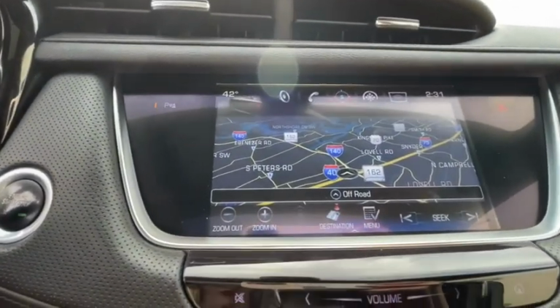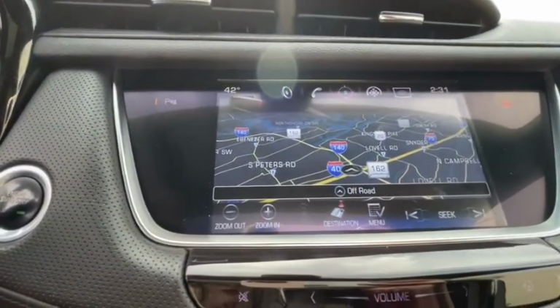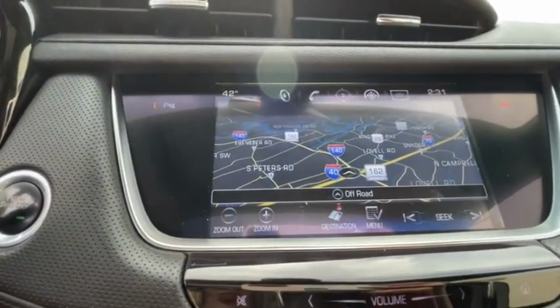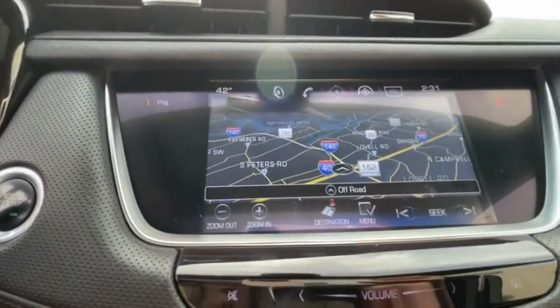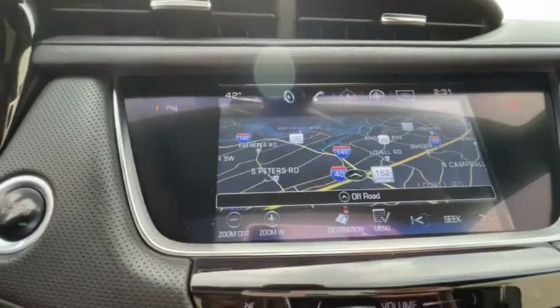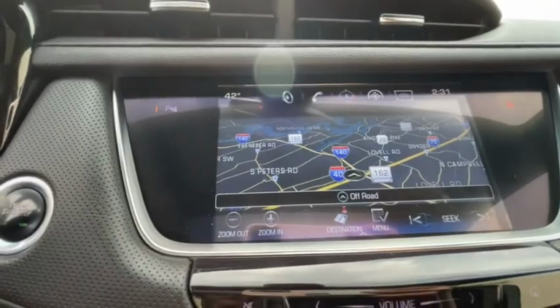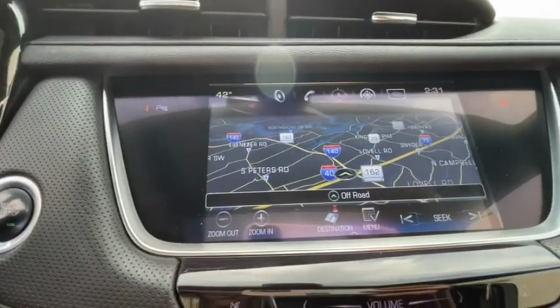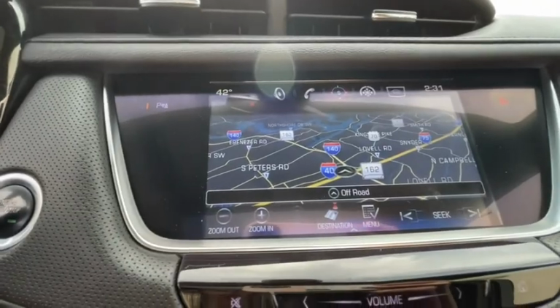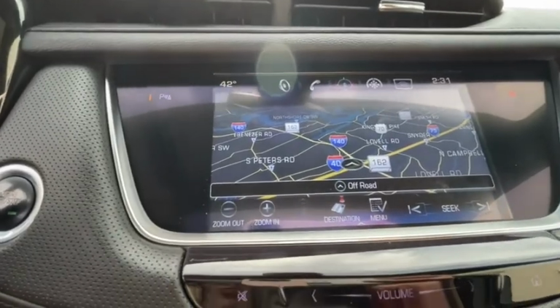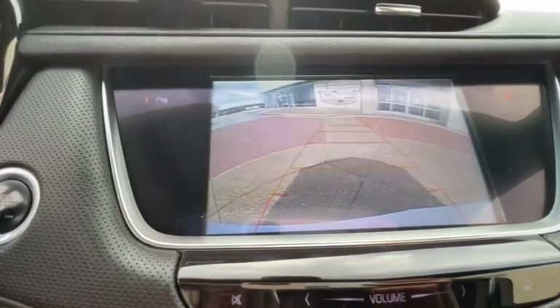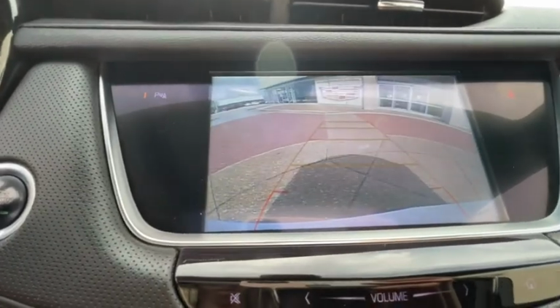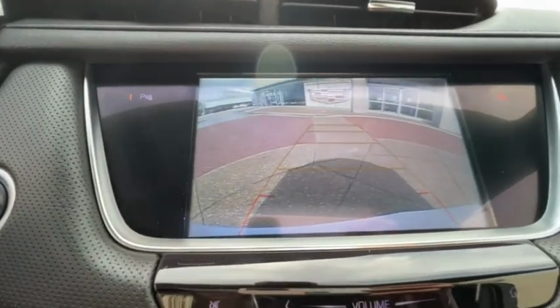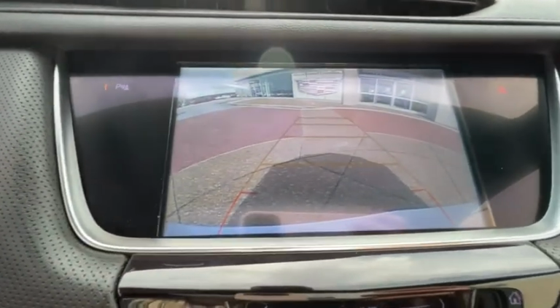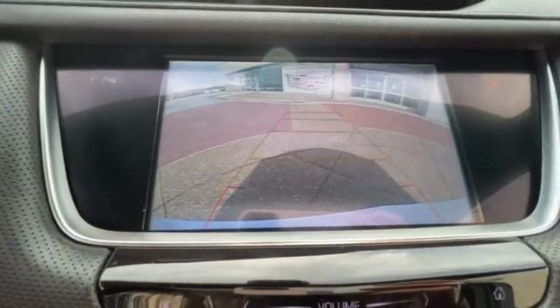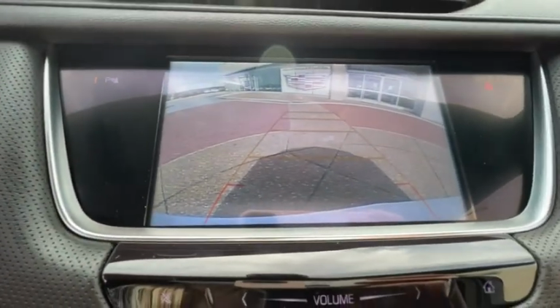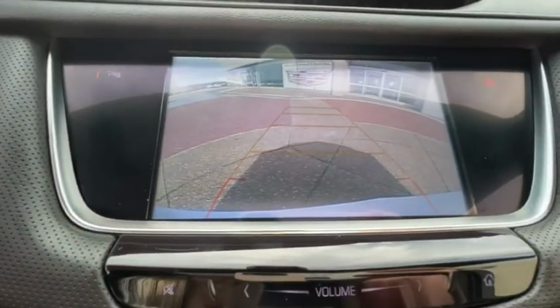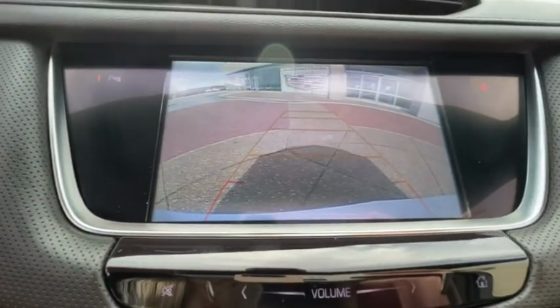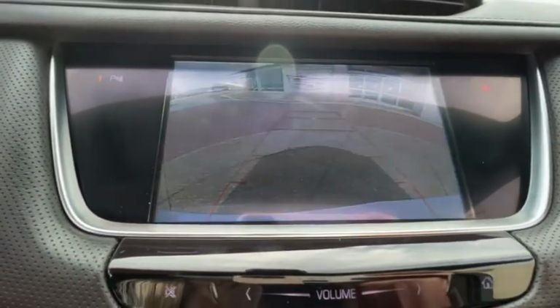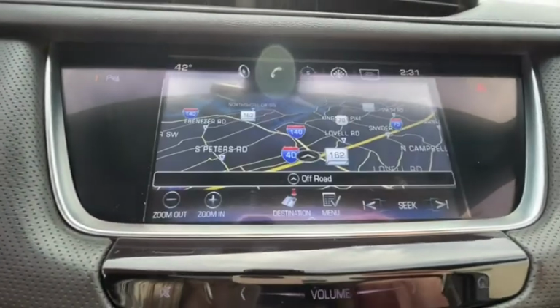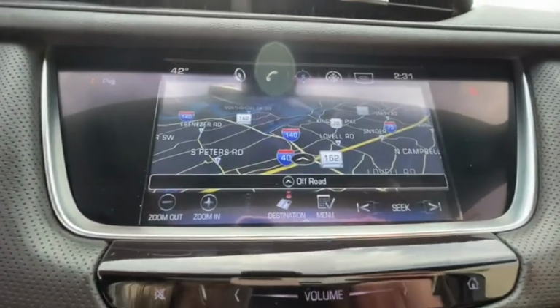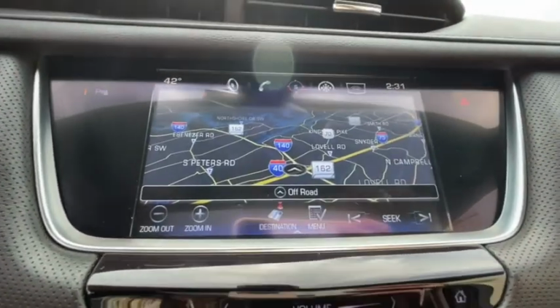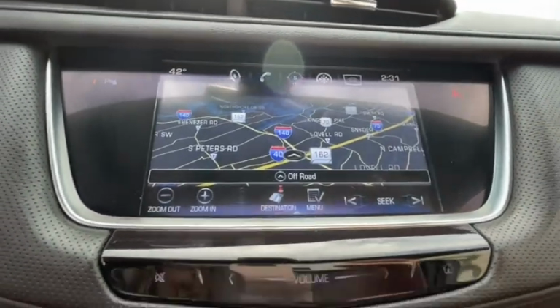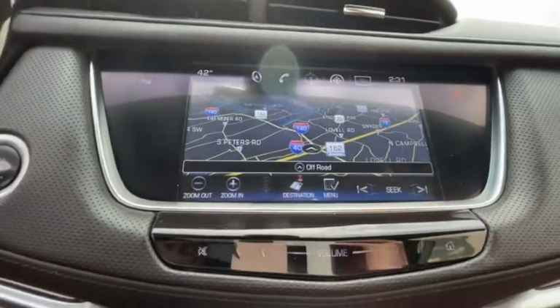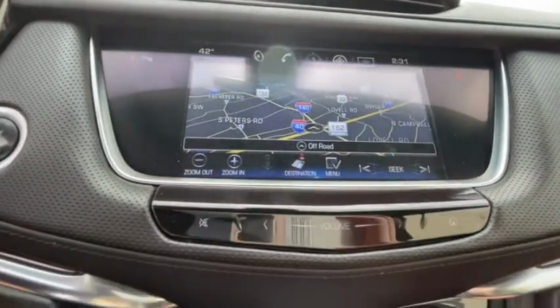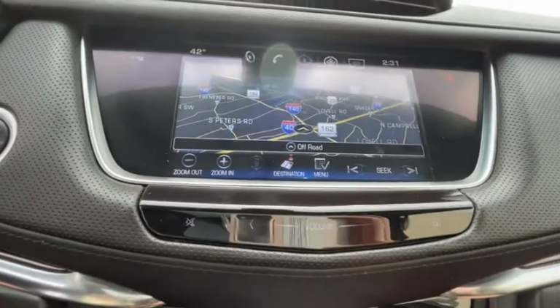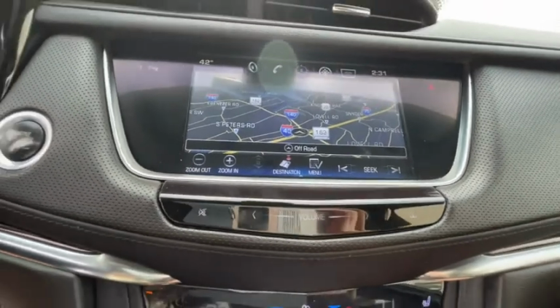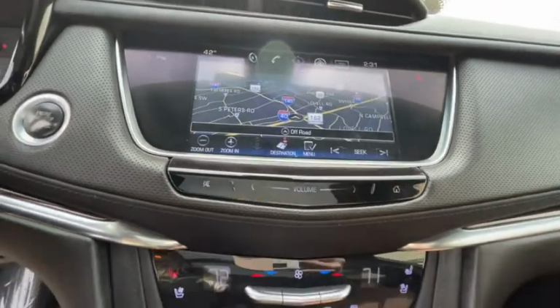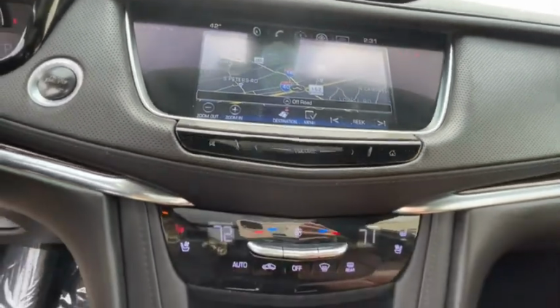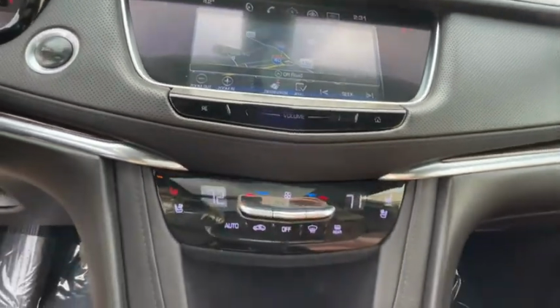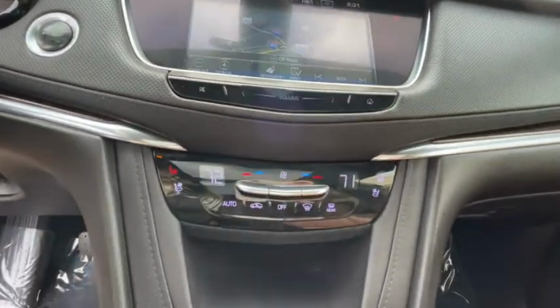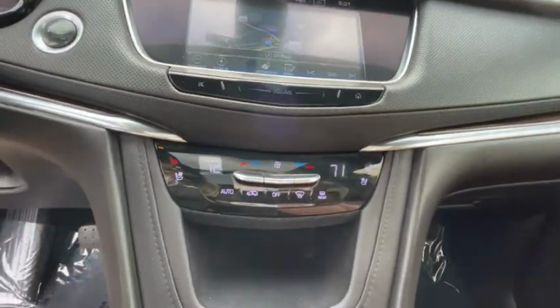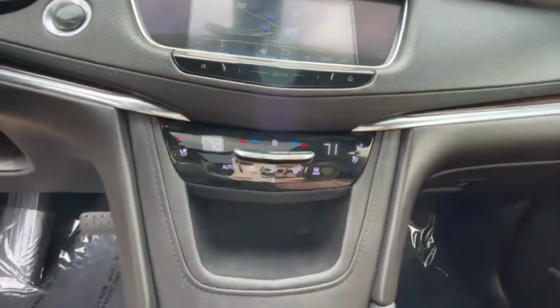Aluminum wheels, auto-dimming rear-view mirror, climate control, rear defrost, universal garage door opener, MP3 player.